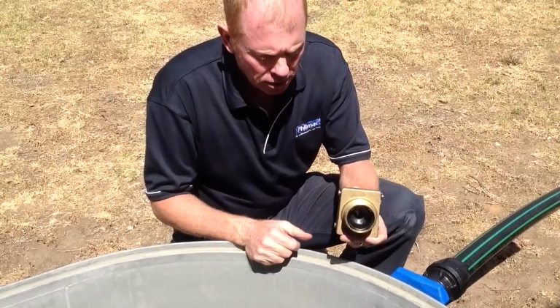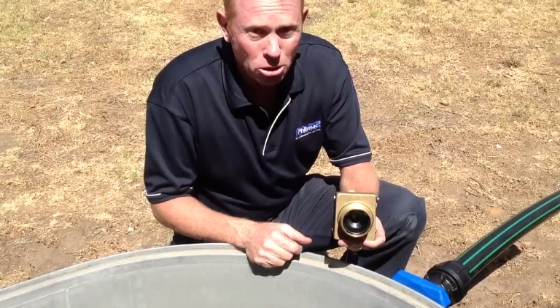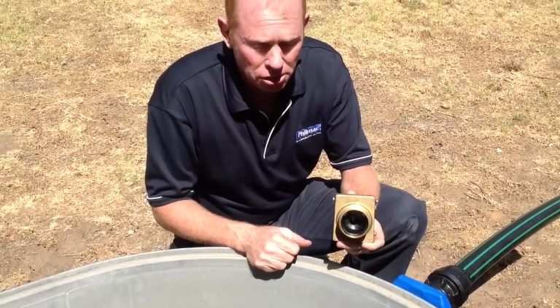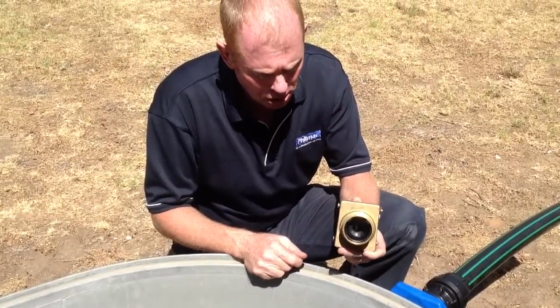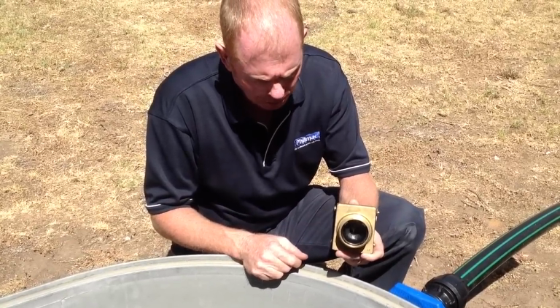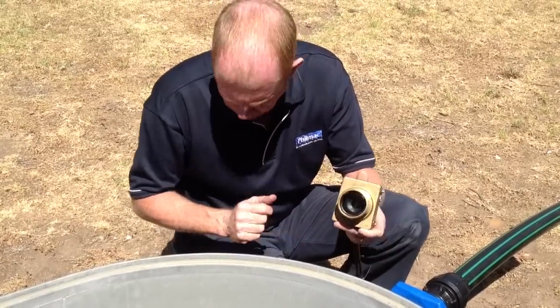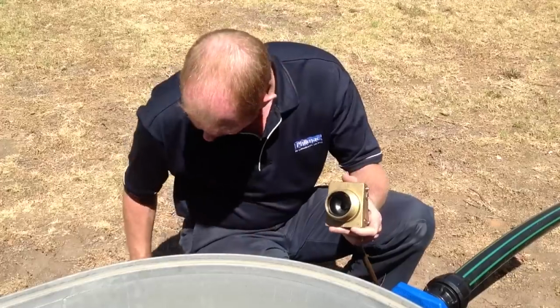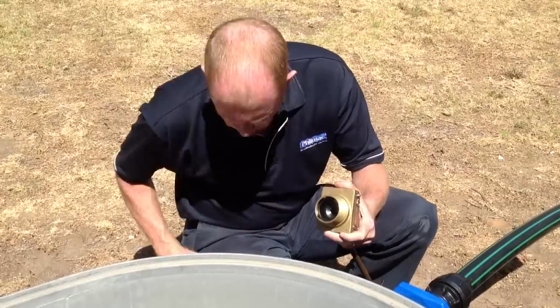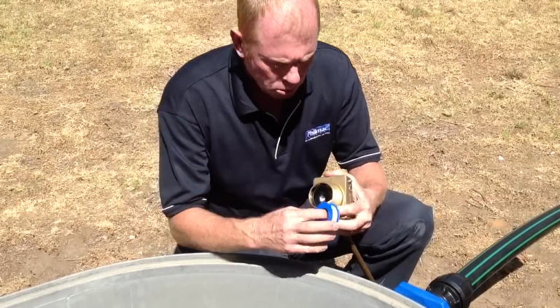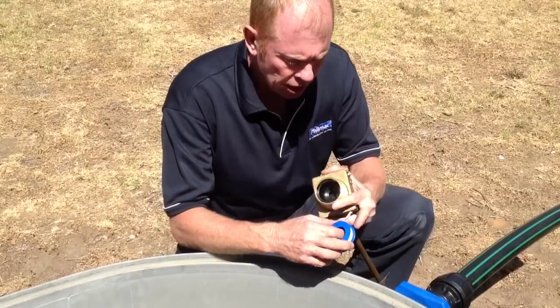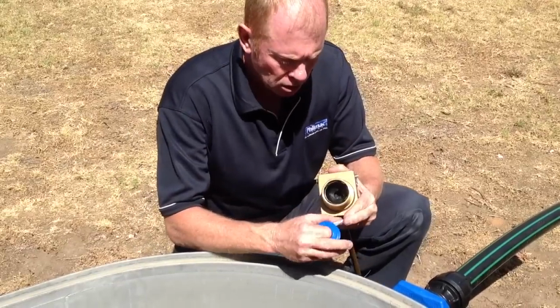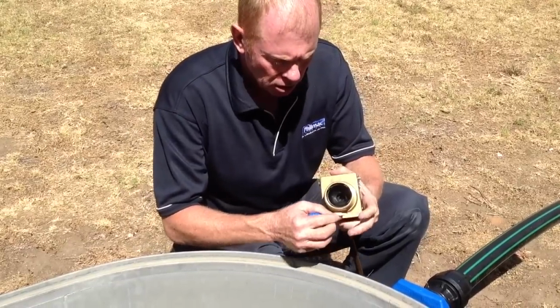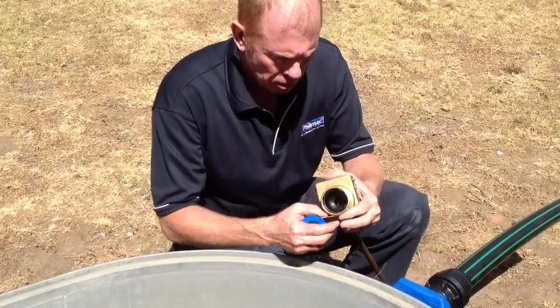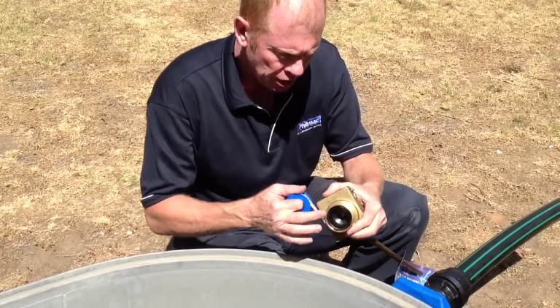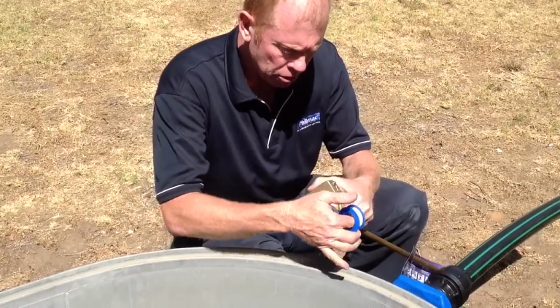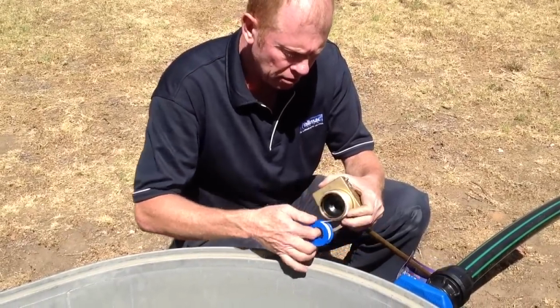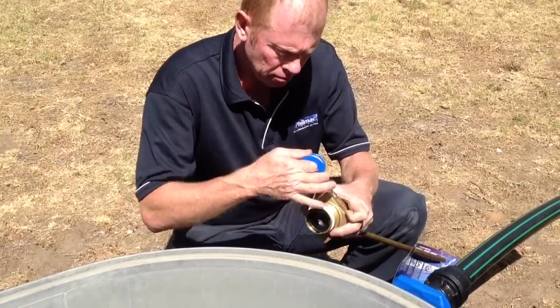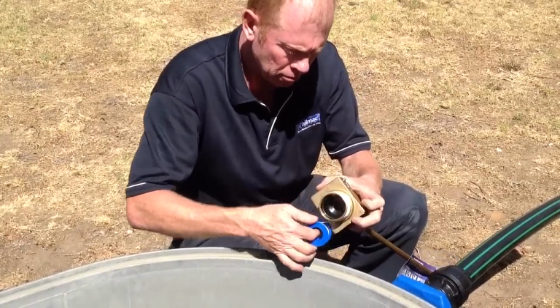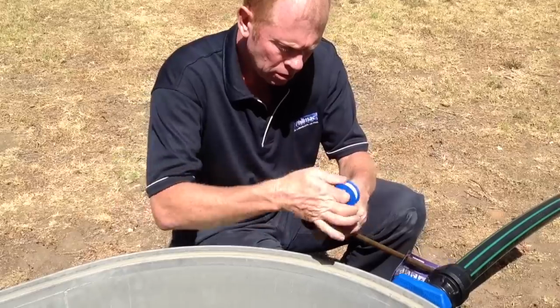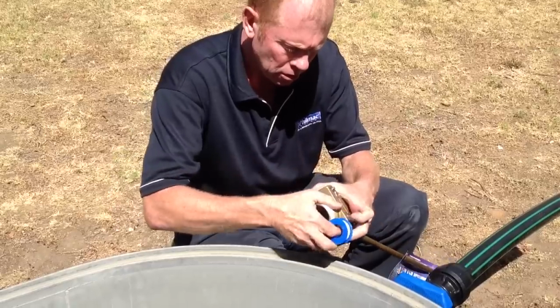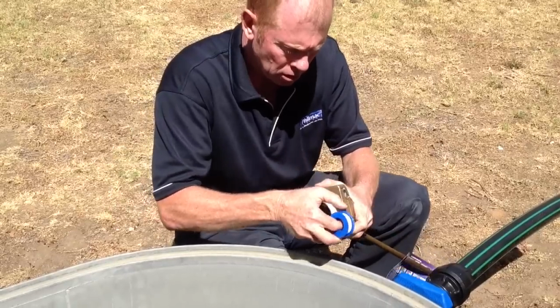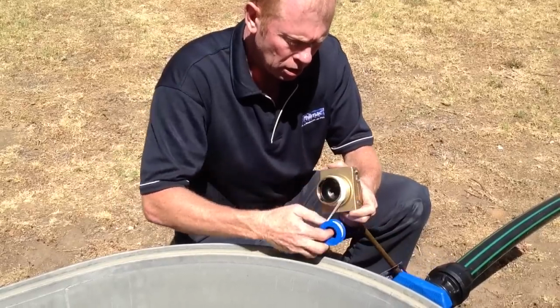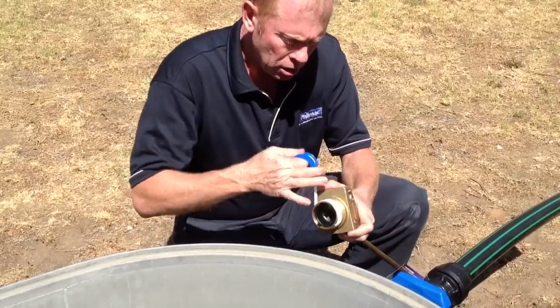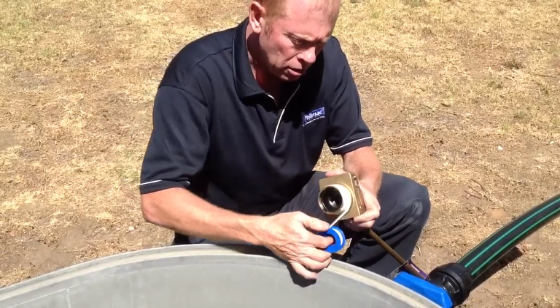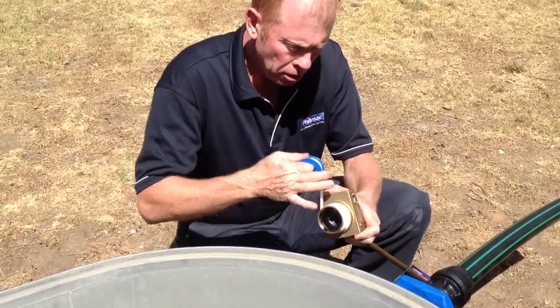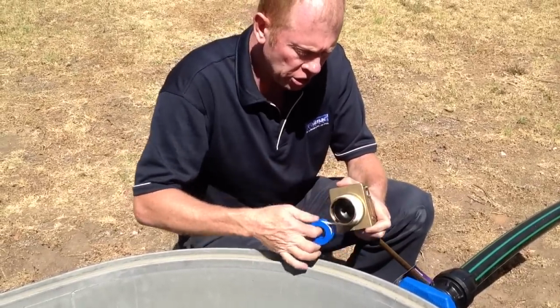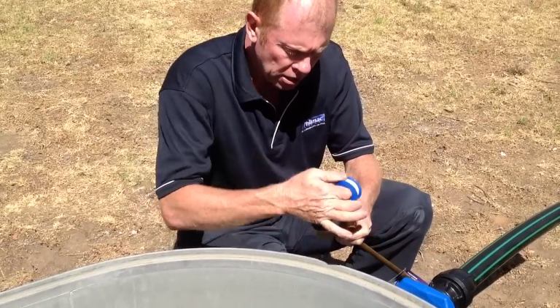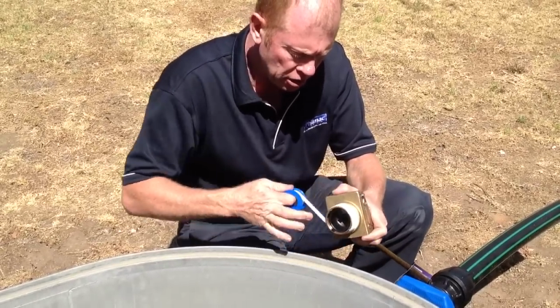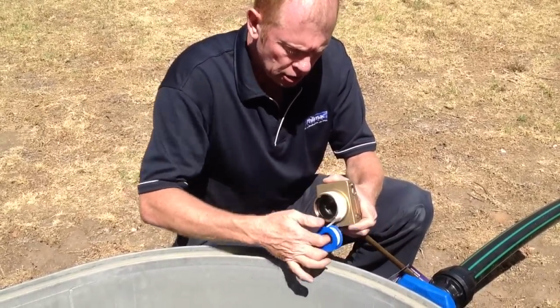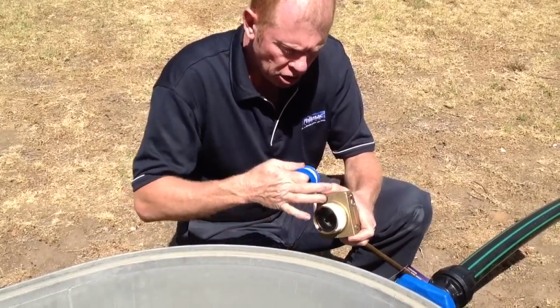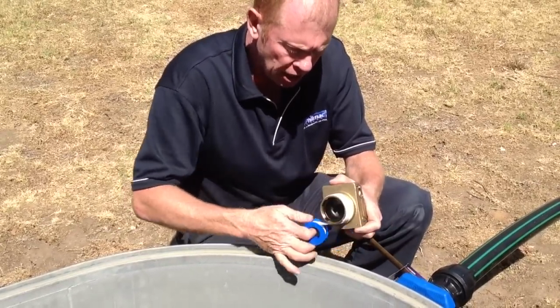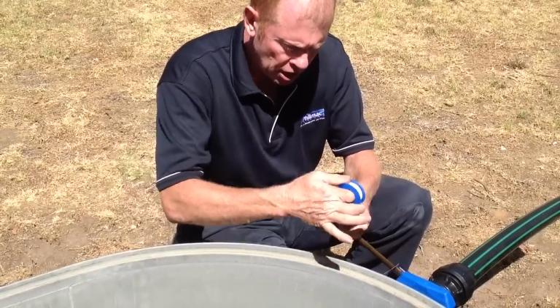That's how it'll look in the assembled condition. What we do then is apply the thread tape to the thread. Apply a generous amount so that the entire thread length is covered.